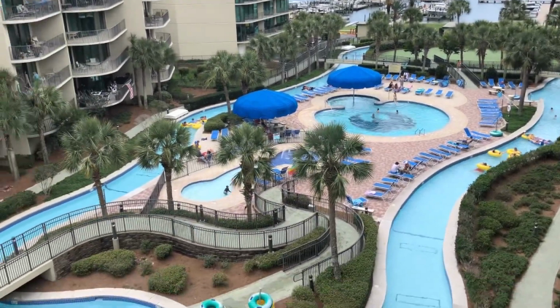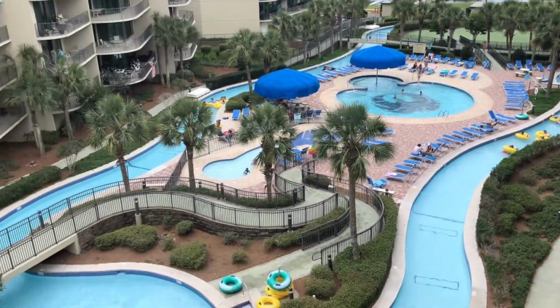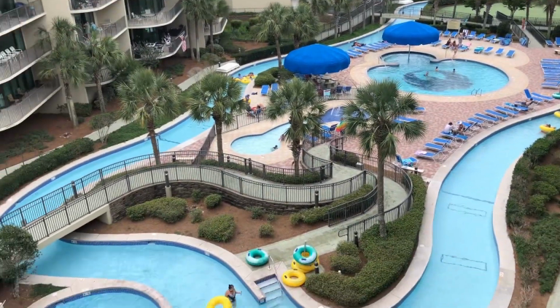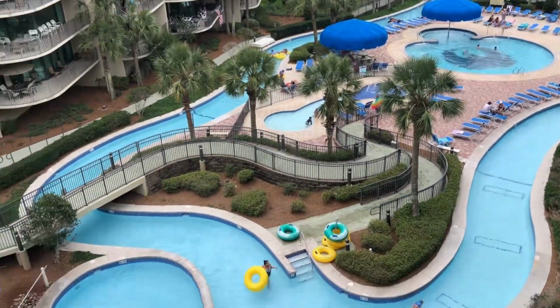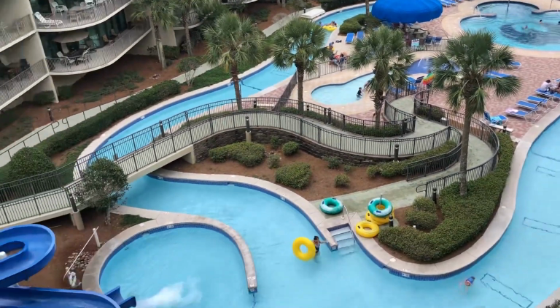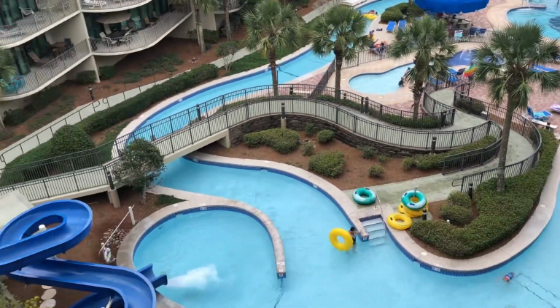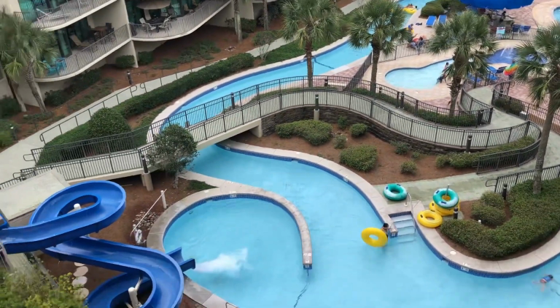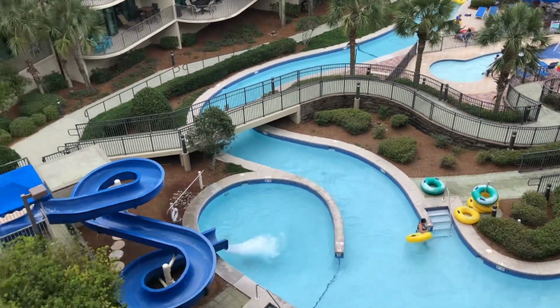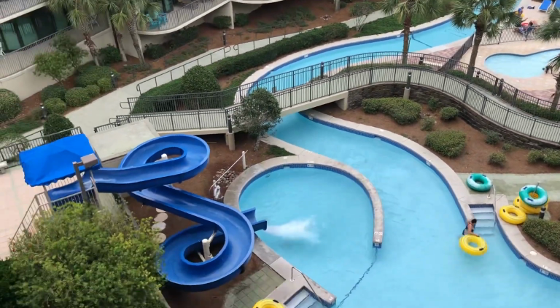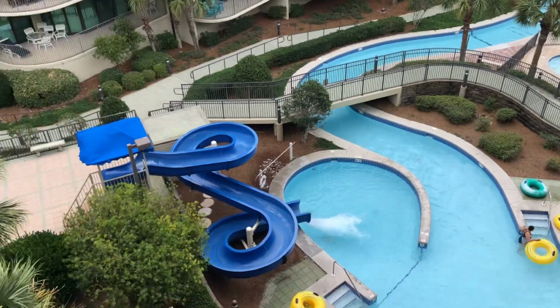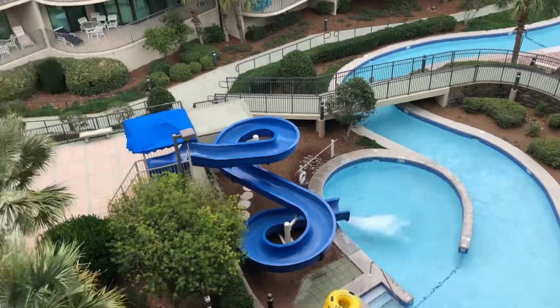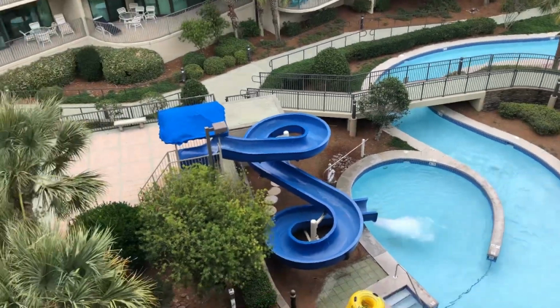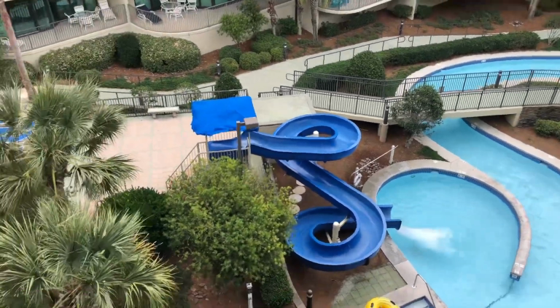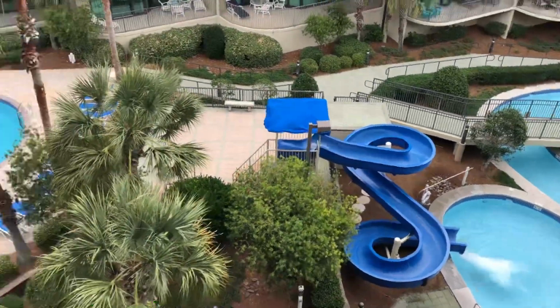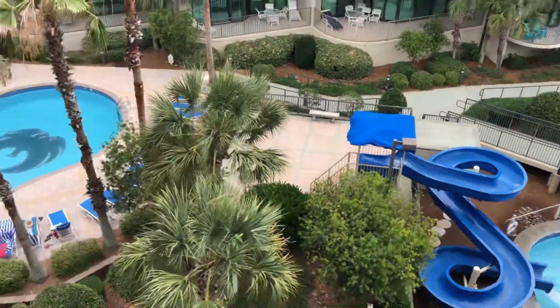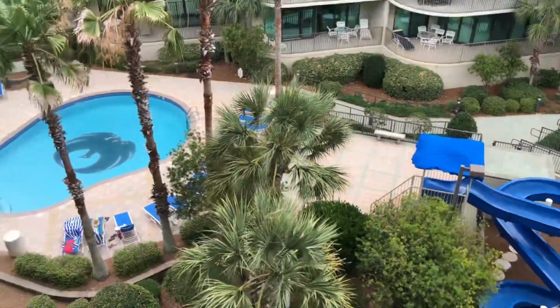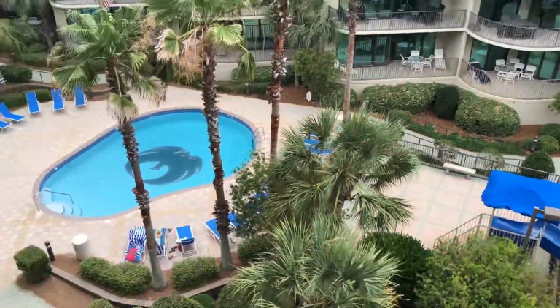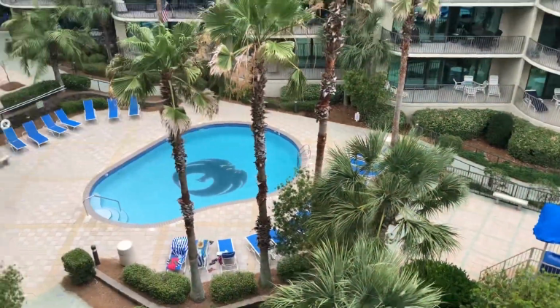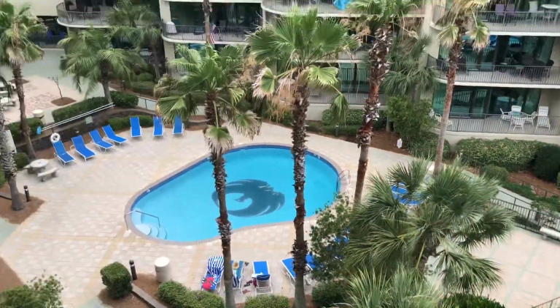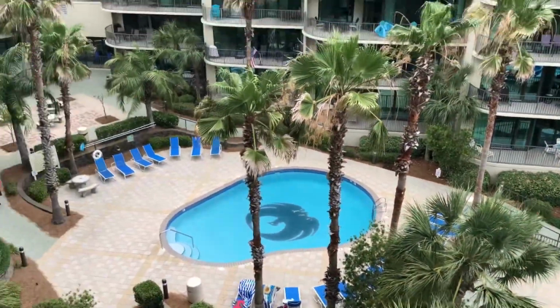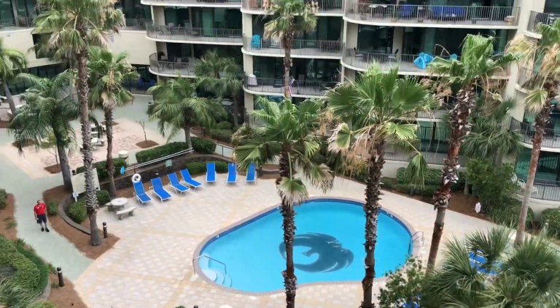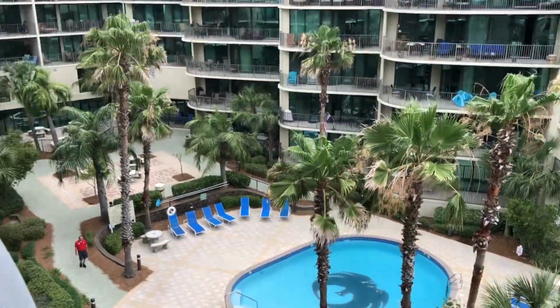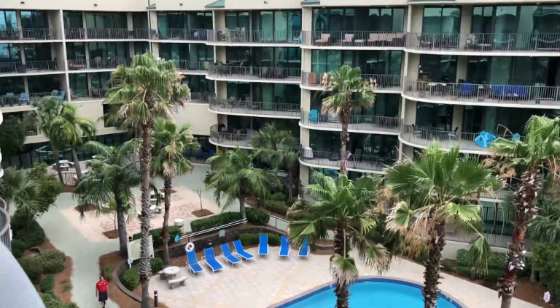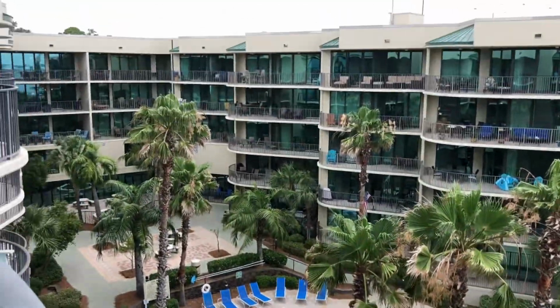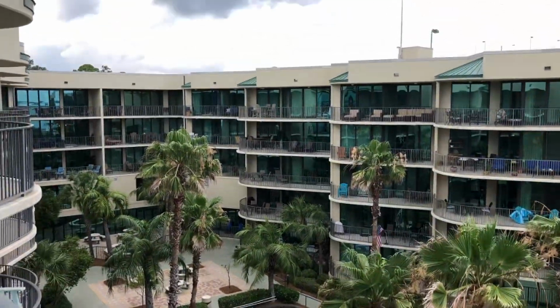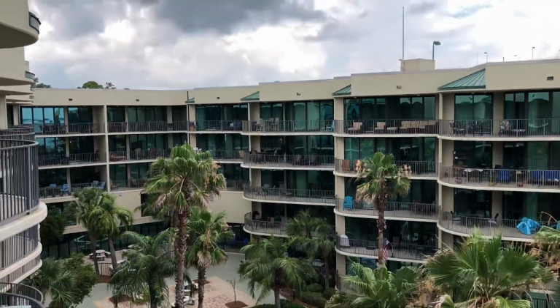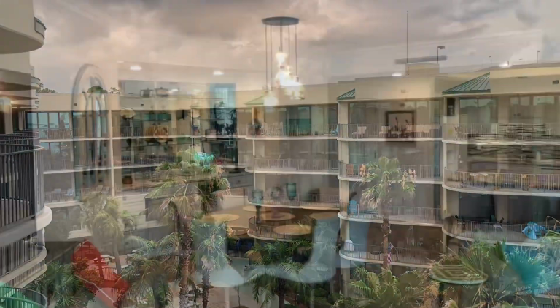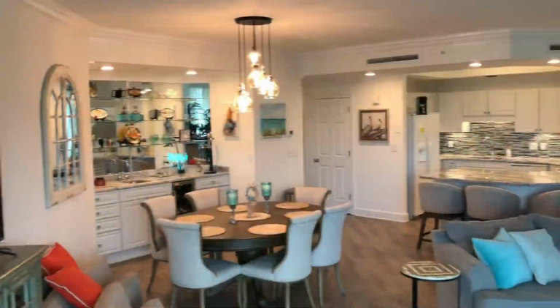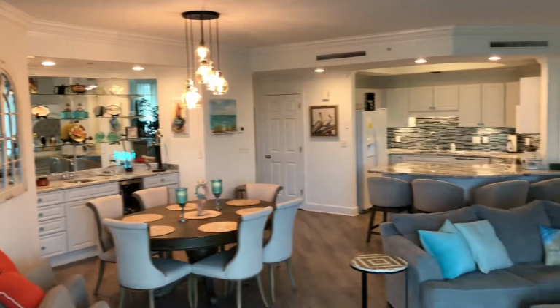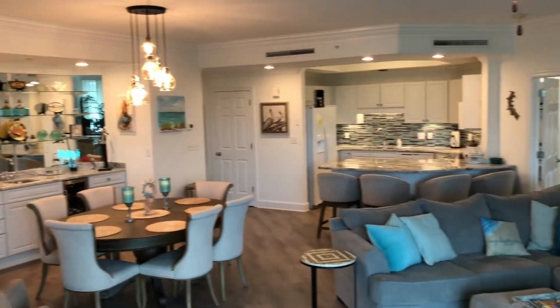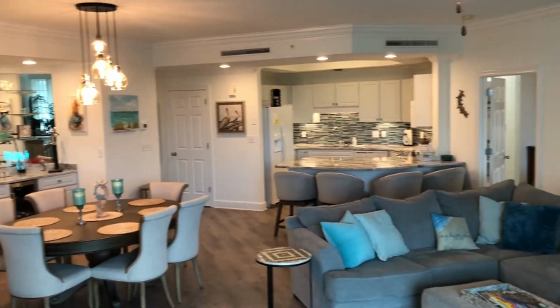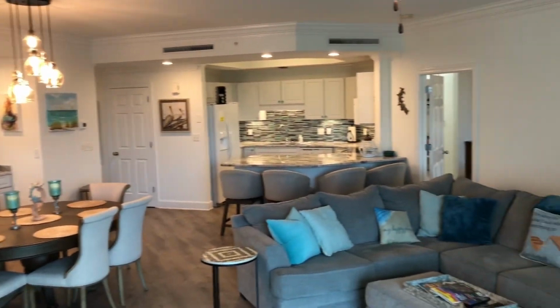This unit is listed by Carla Williamson of EXP Realty Southern Branch for $1,070,000. It's three bedrooms and three baths.